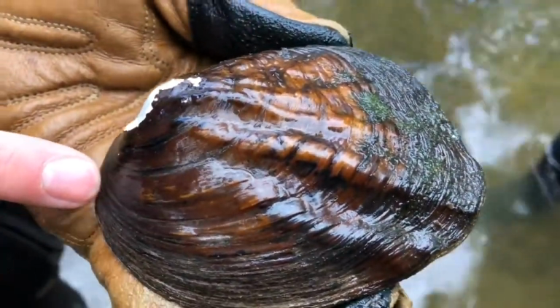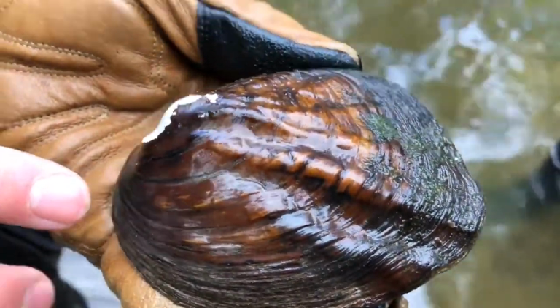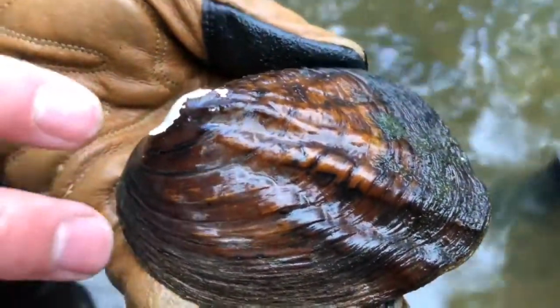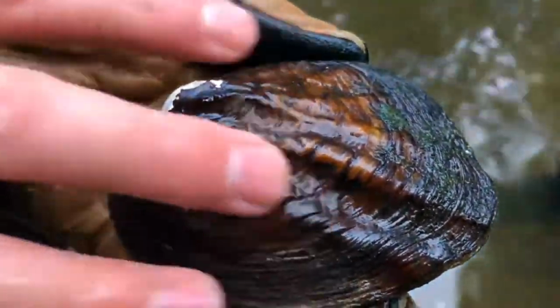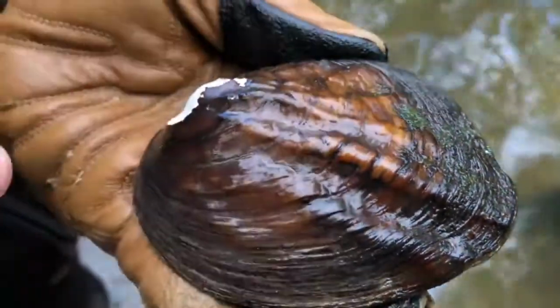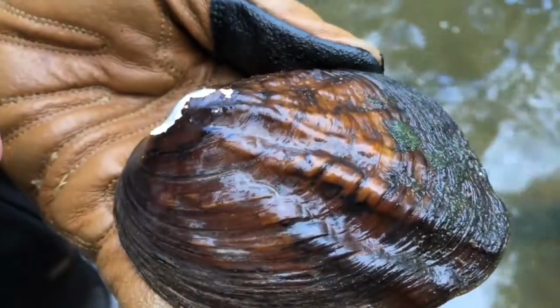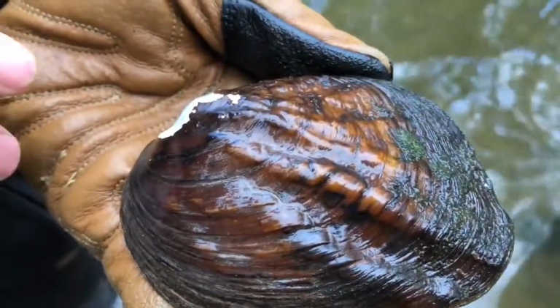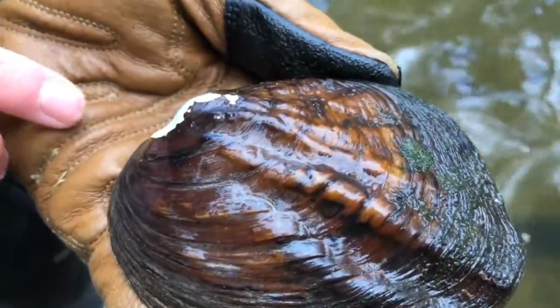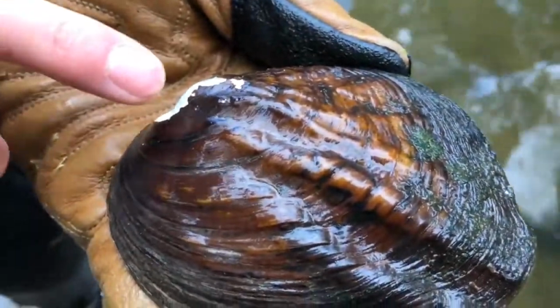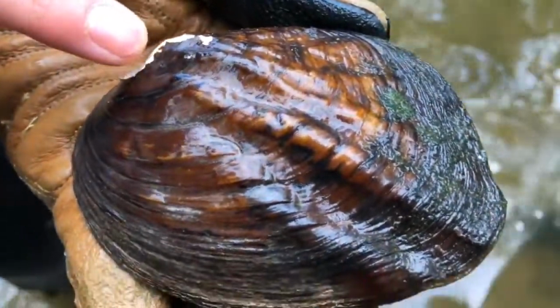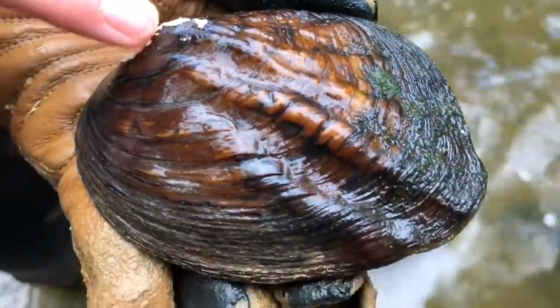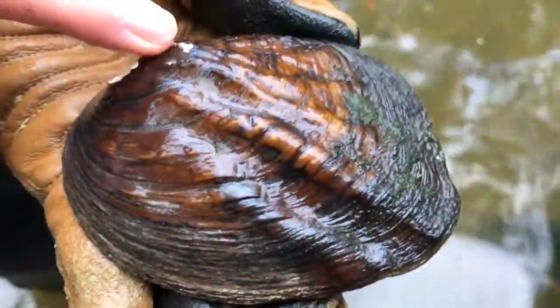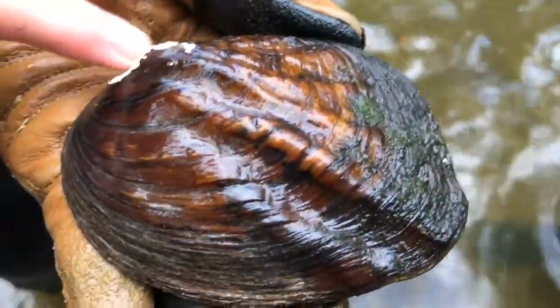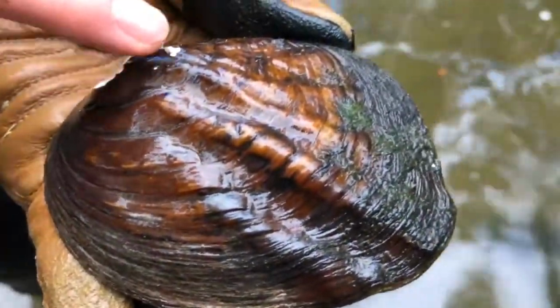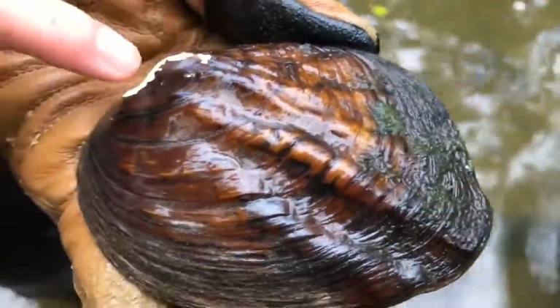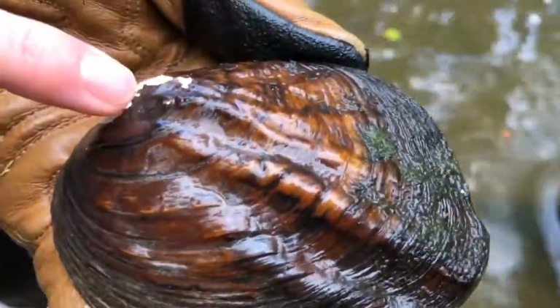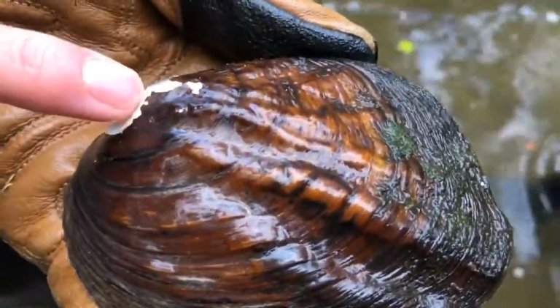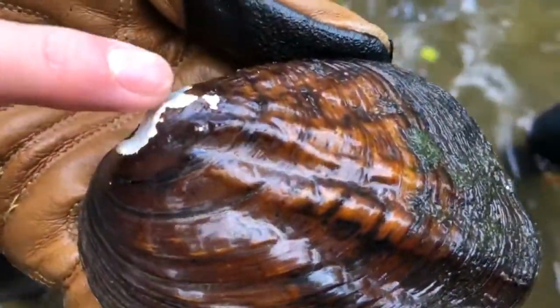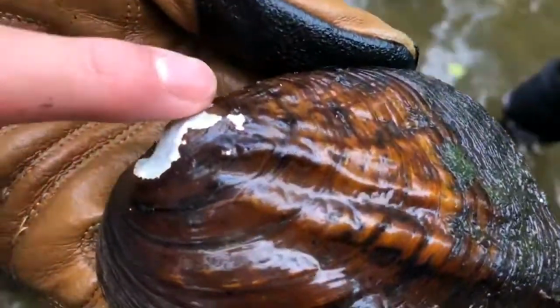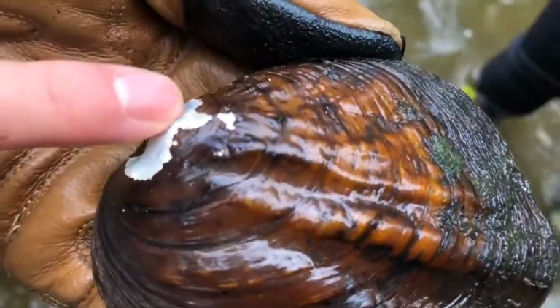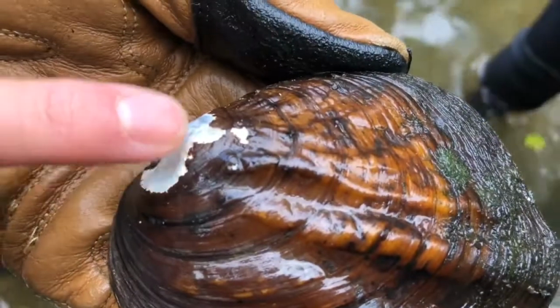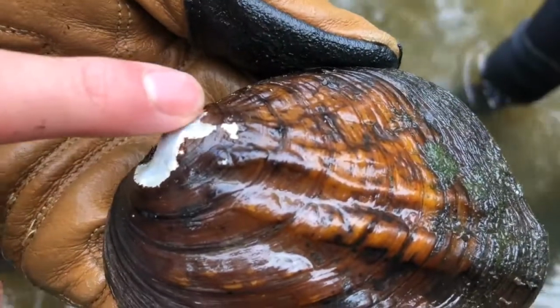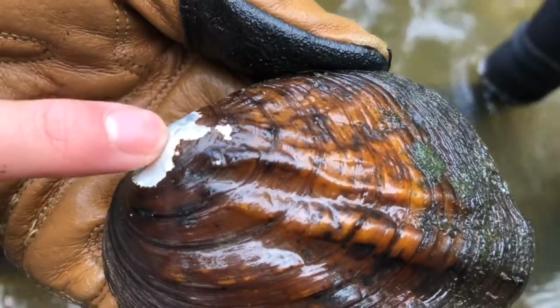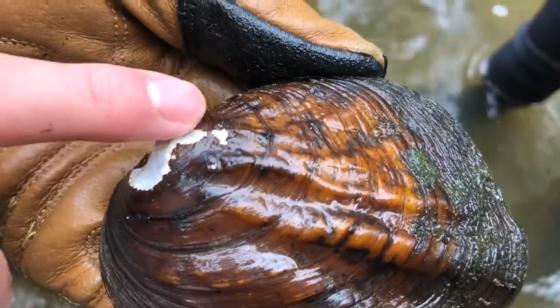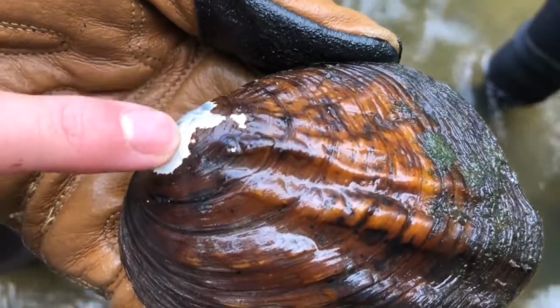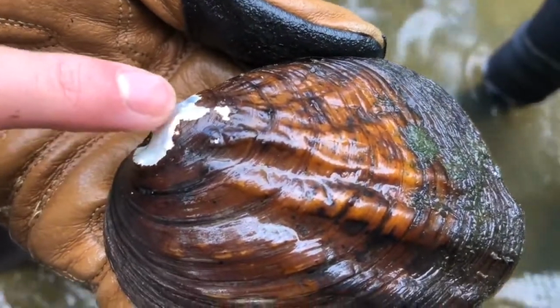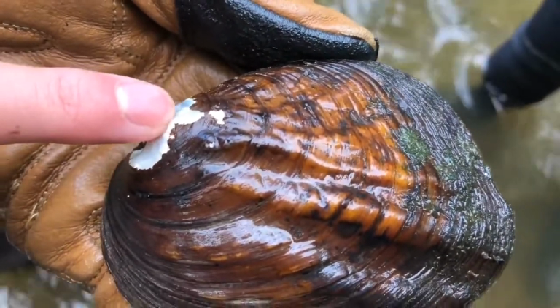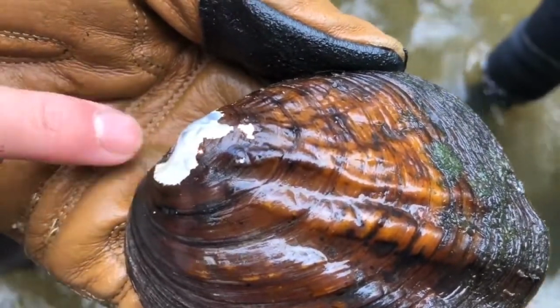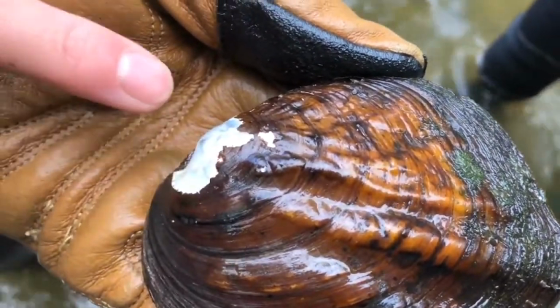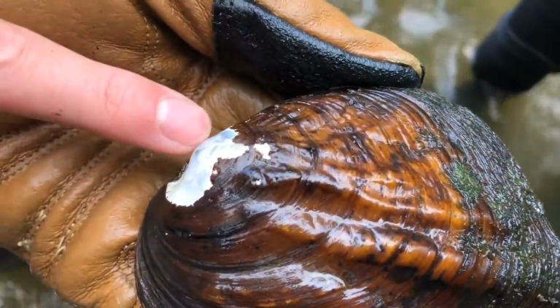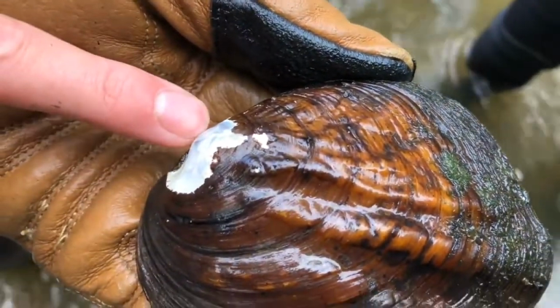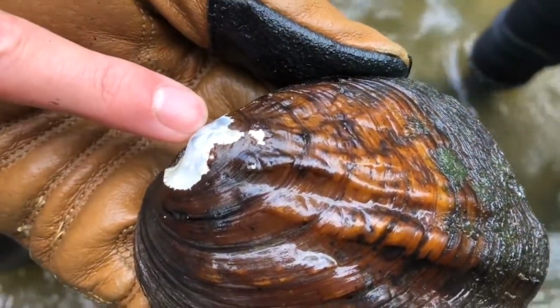Looking at the external anatomy, one of the main things that sticks out is this white point up here. What that actually is is some erosion on the shell, and you can see the shiny inside sticking through. This is called the umbo.